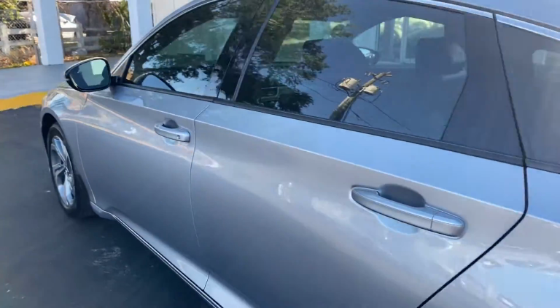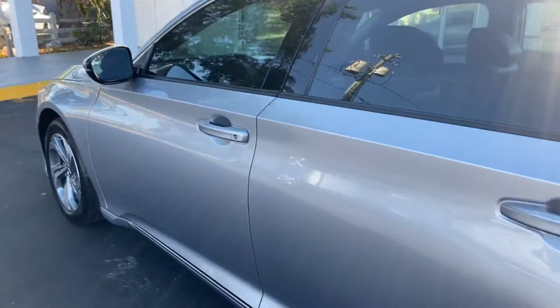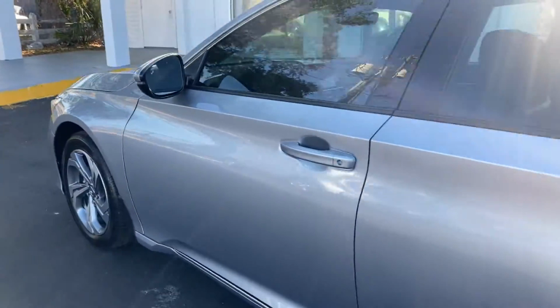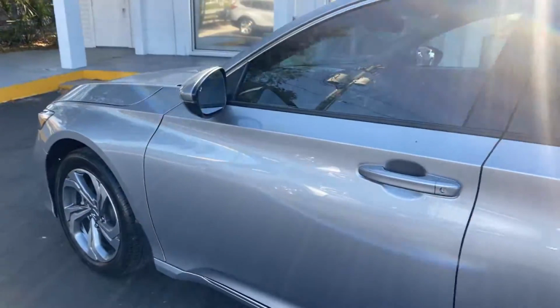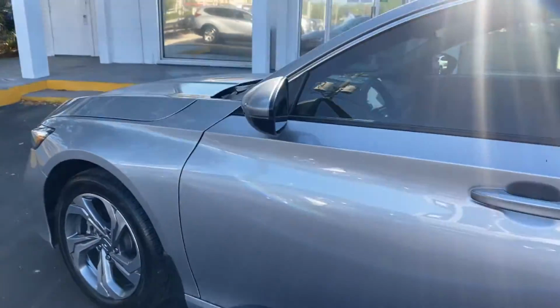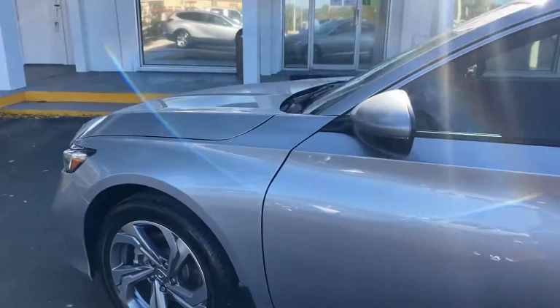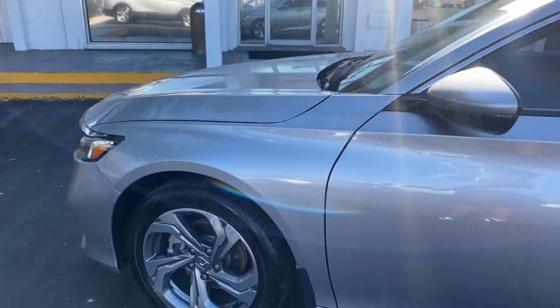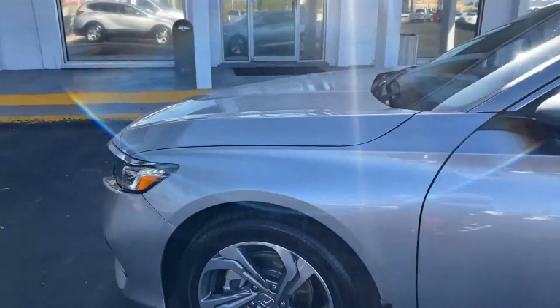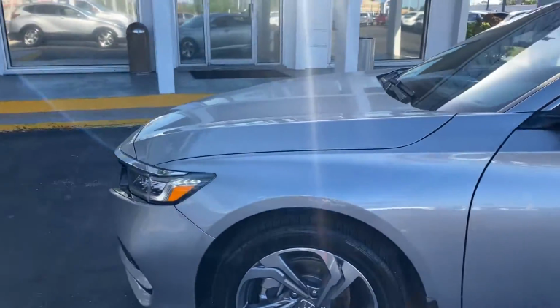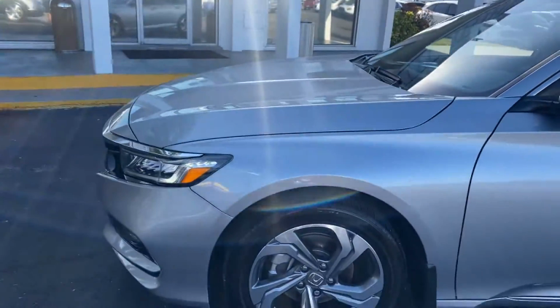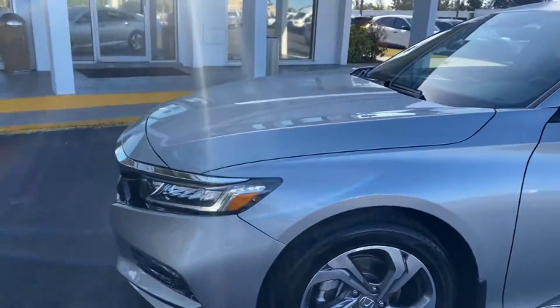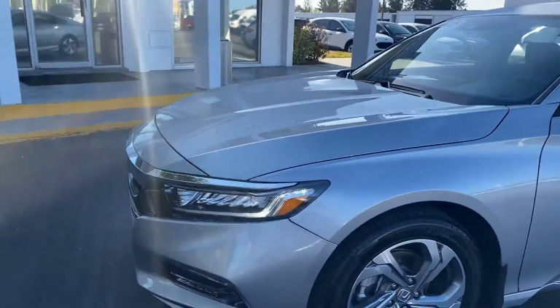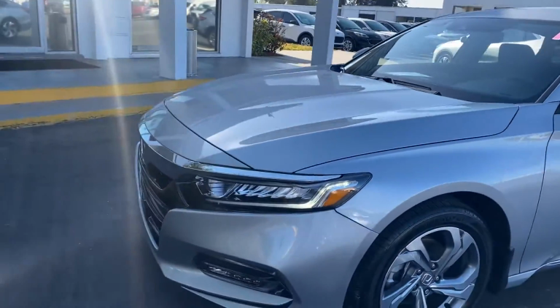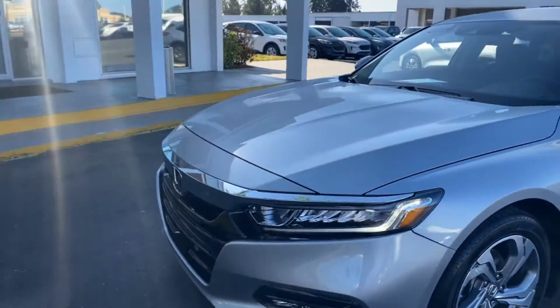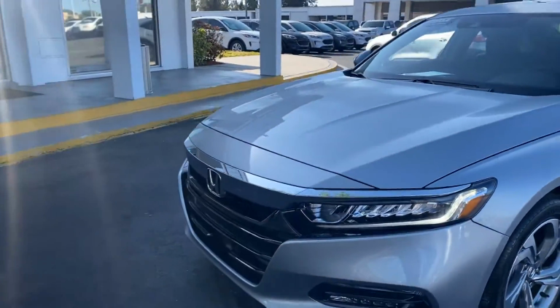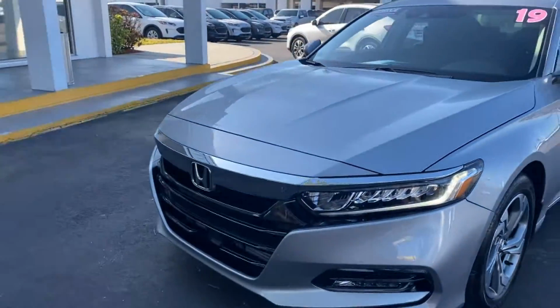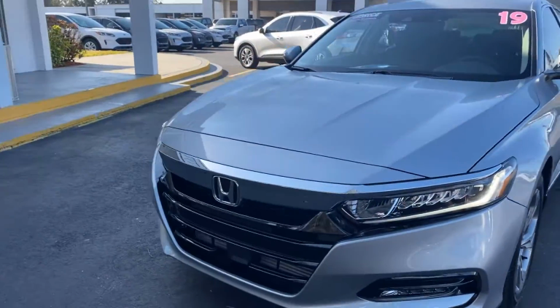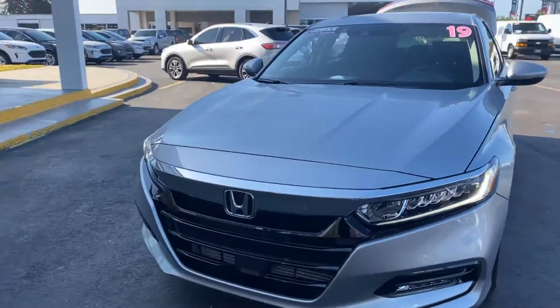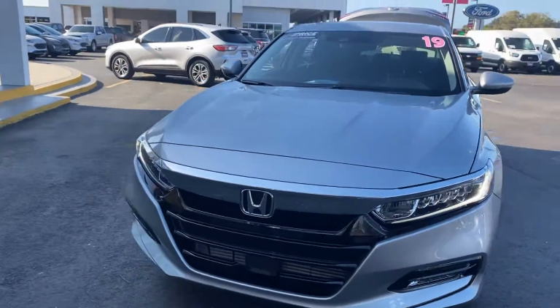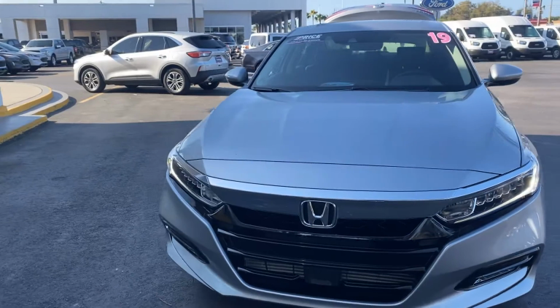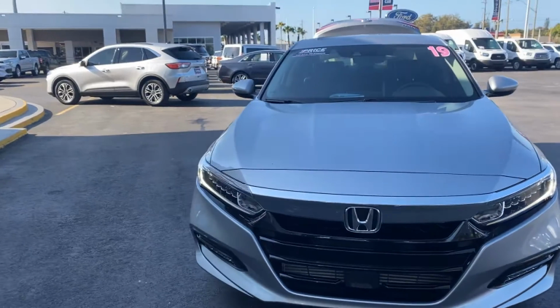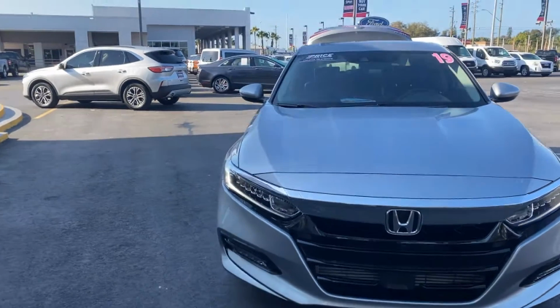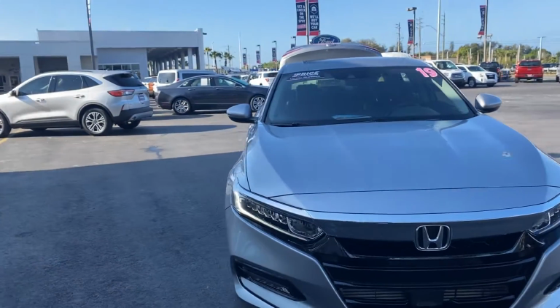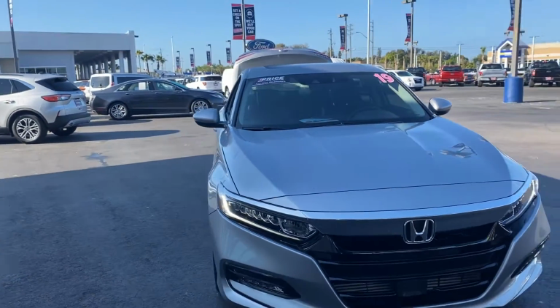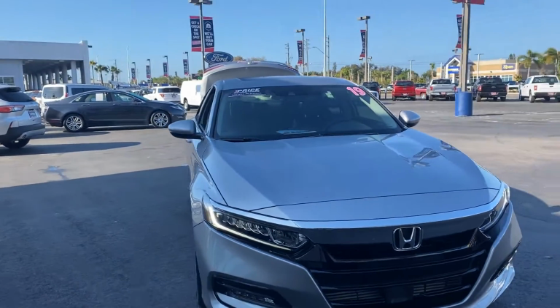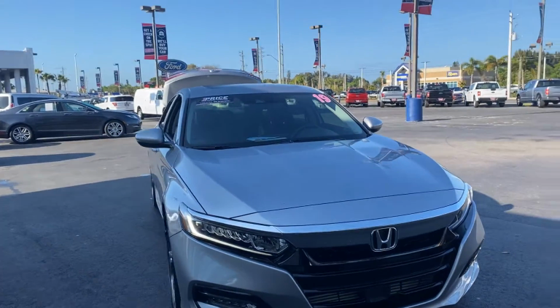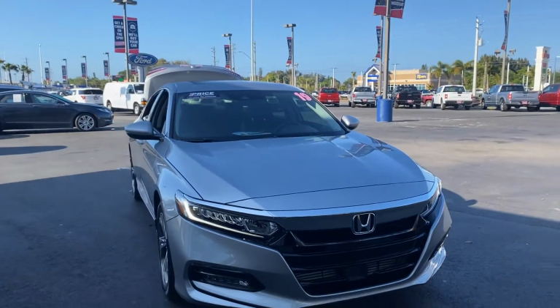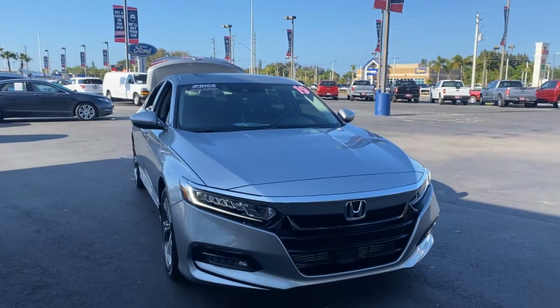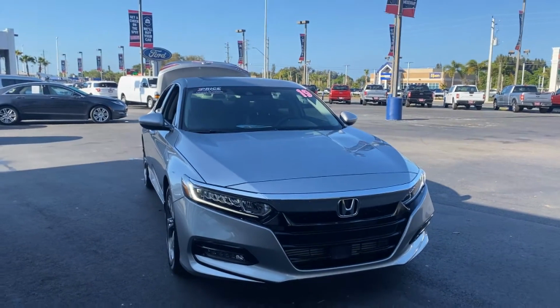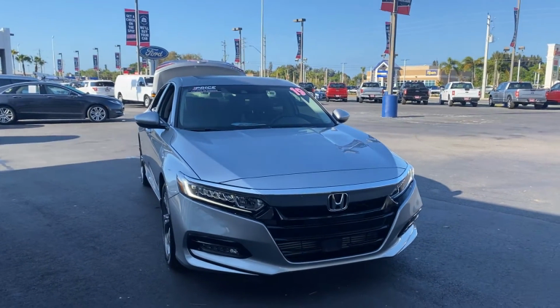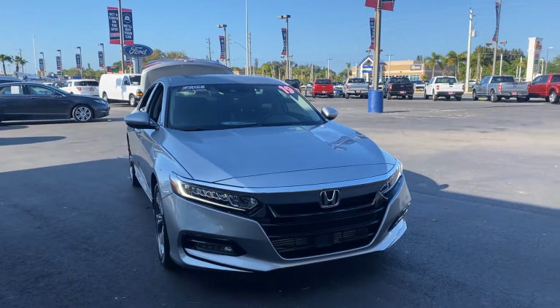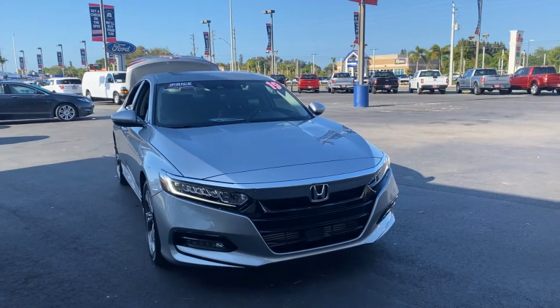This vehicle is powered by a 1.8-liter four-cylinder engine, so it's fuel-efficient. And like all pre-owned vehicles at AutoNation Ford Bradenton, it has a five-day, 250-mile money-back guarantee.